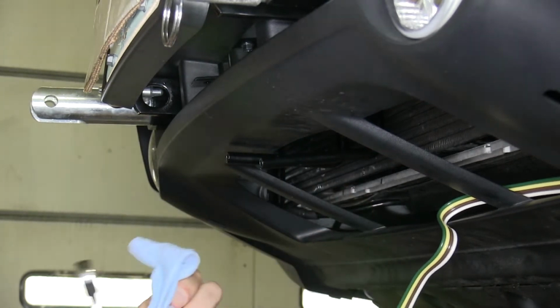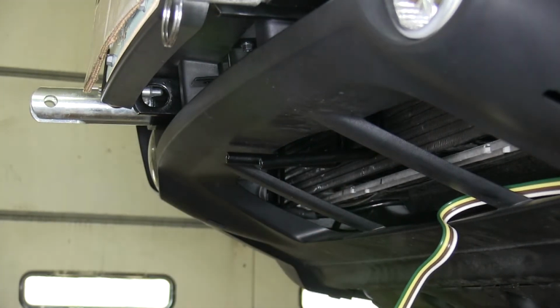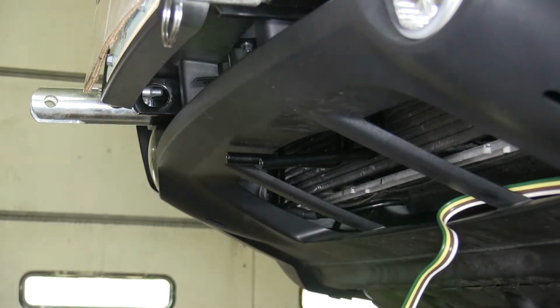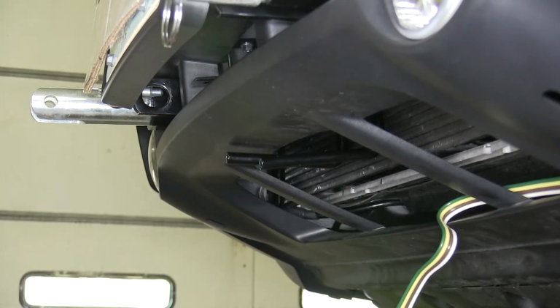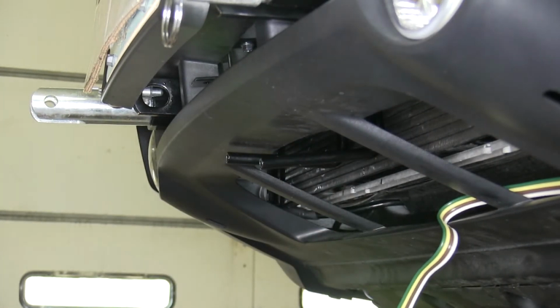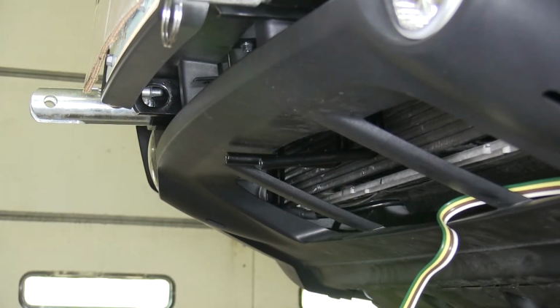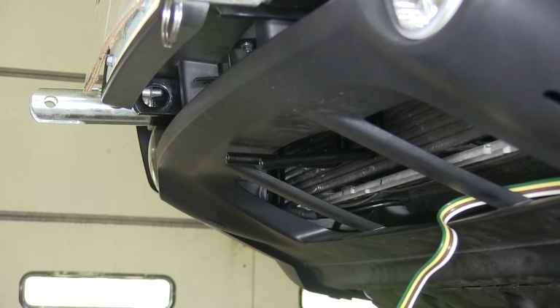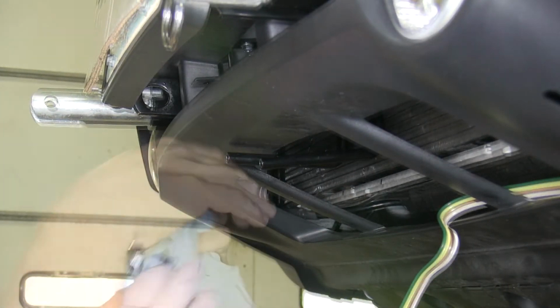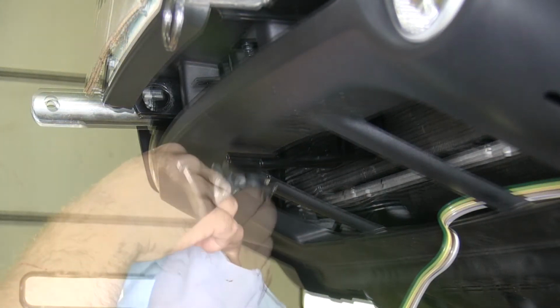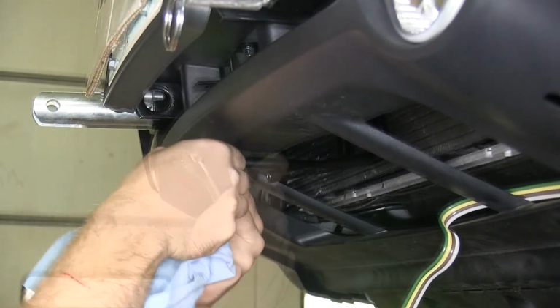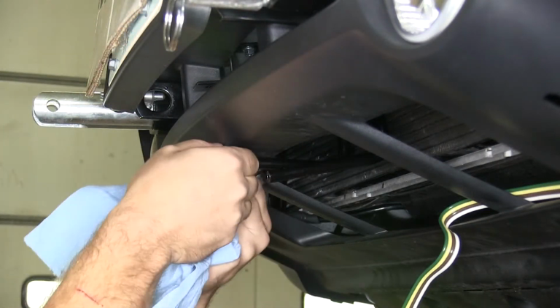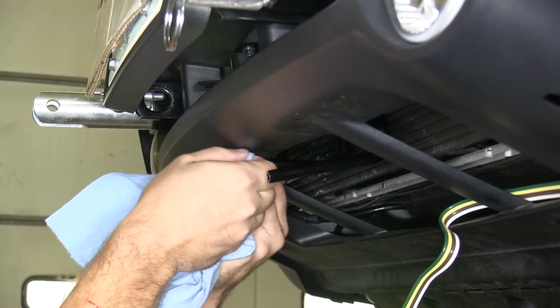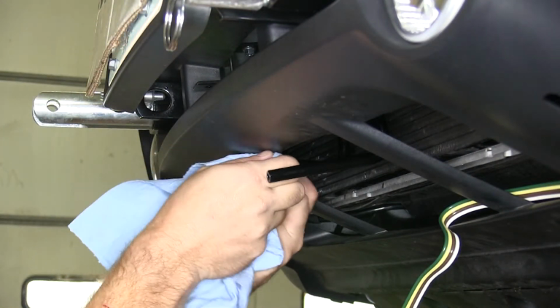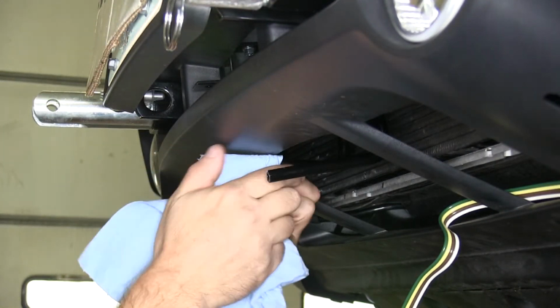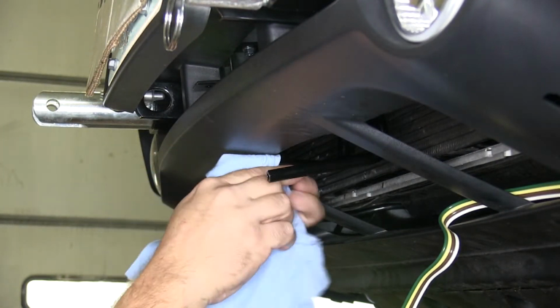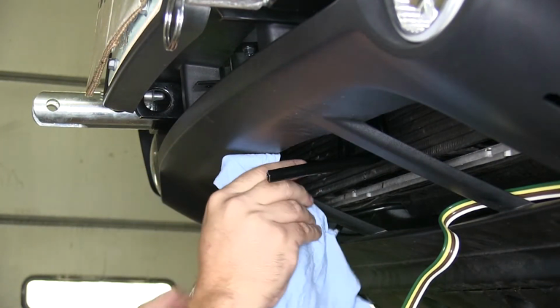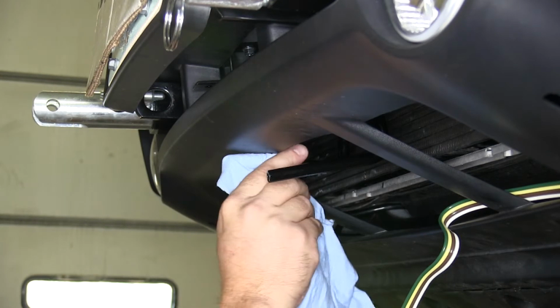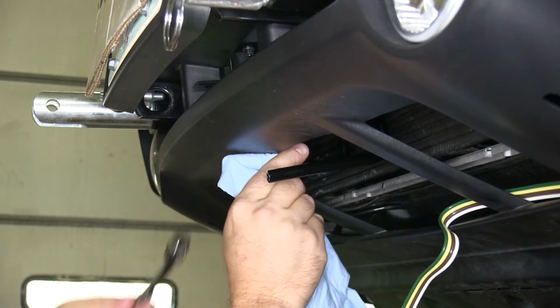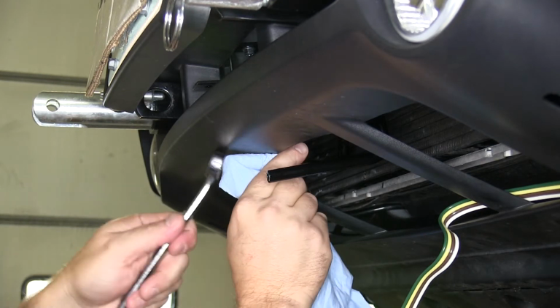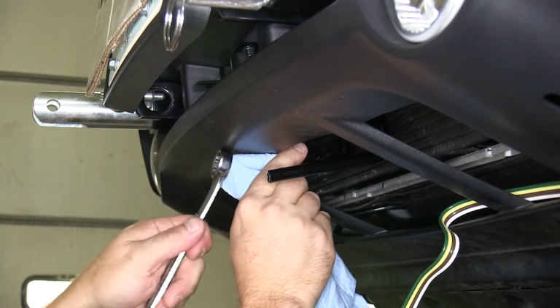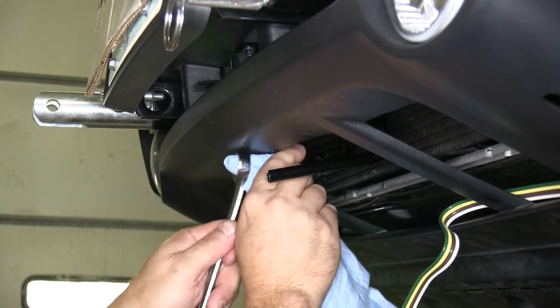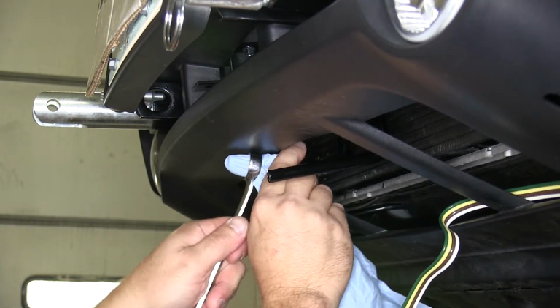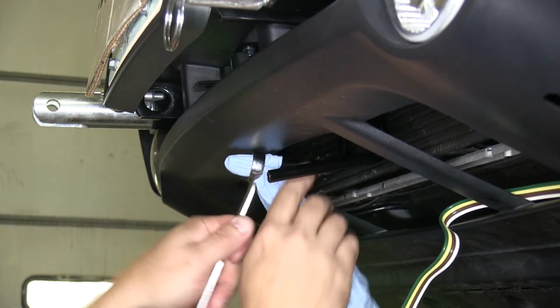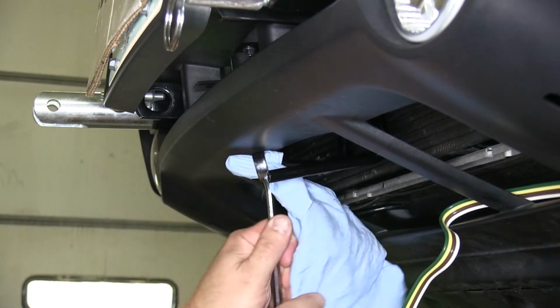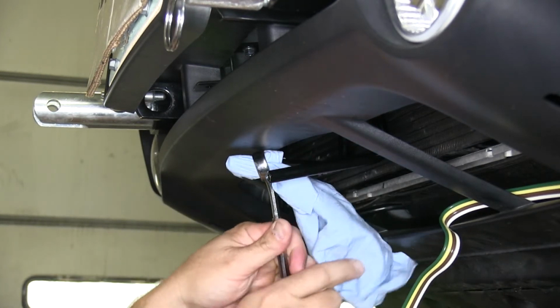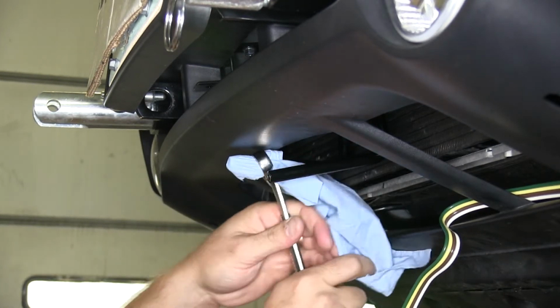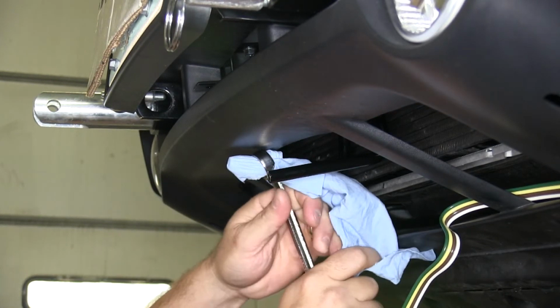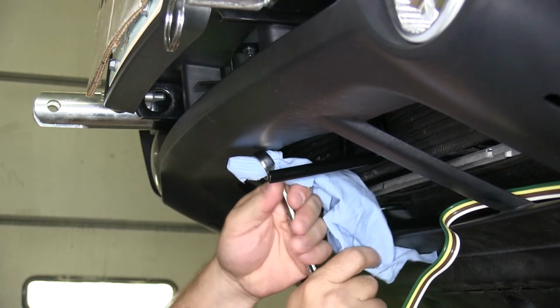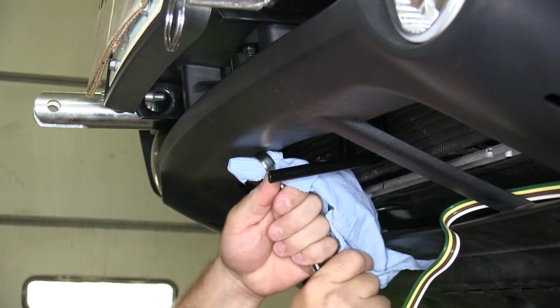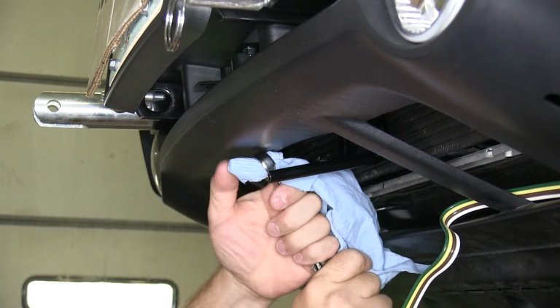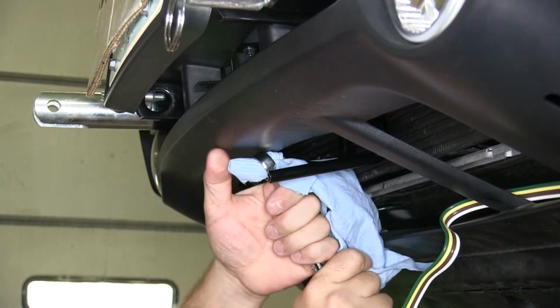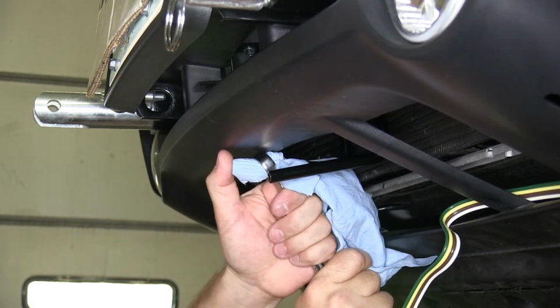We're first going to bend these two tabs down just a little bit on our existing base plate to allow our new six-pin connector to fit properly. We'll use a paper towel and a box-end wrench to bend the tab down slightly, so we don't scratch the finish on the base plate.